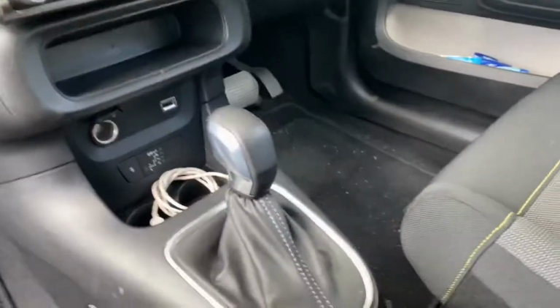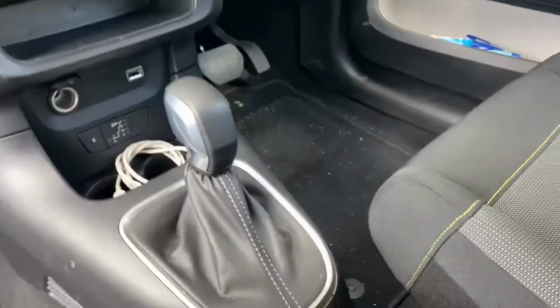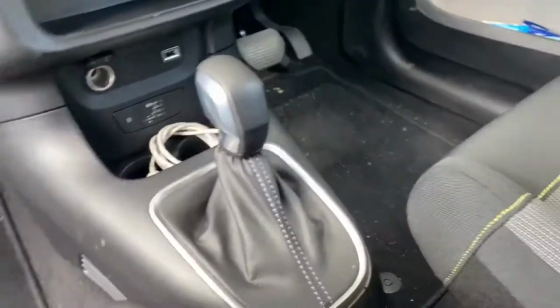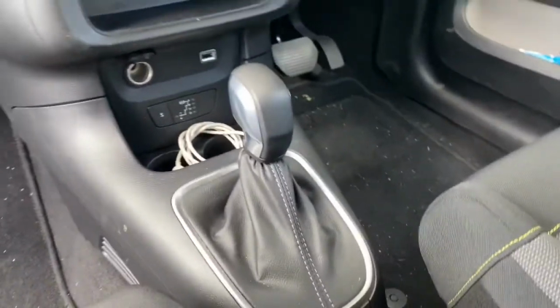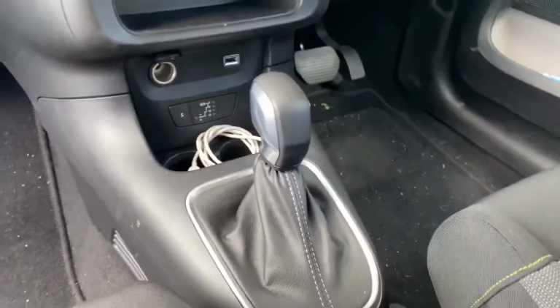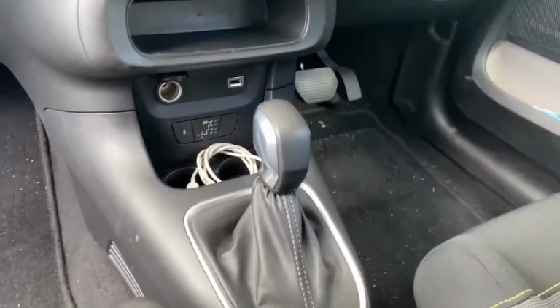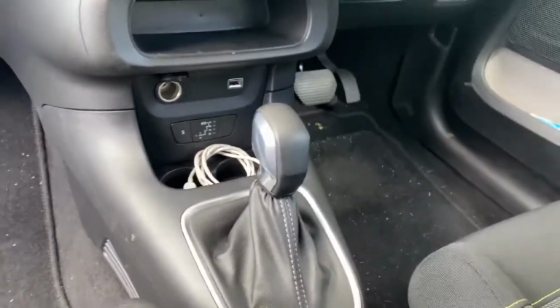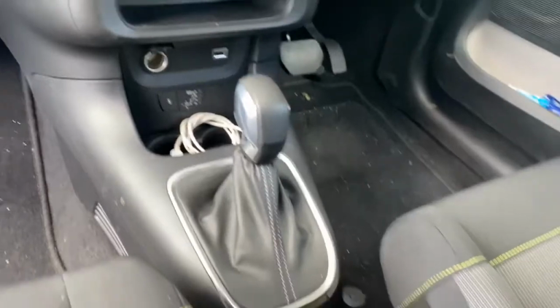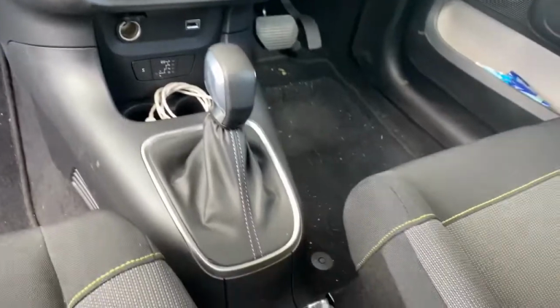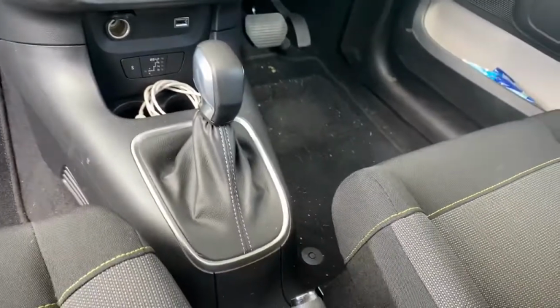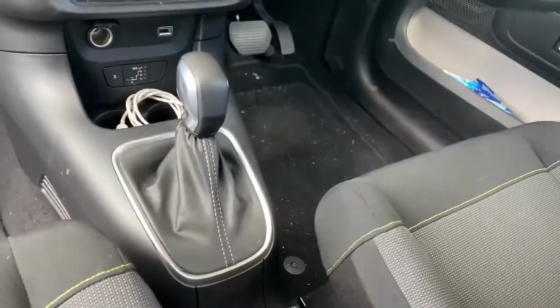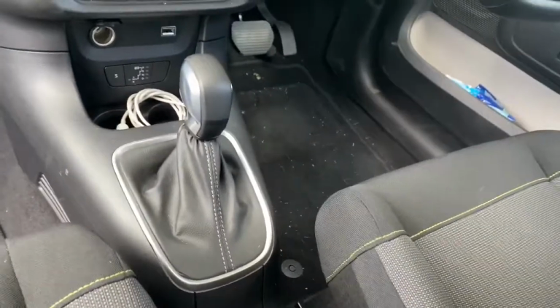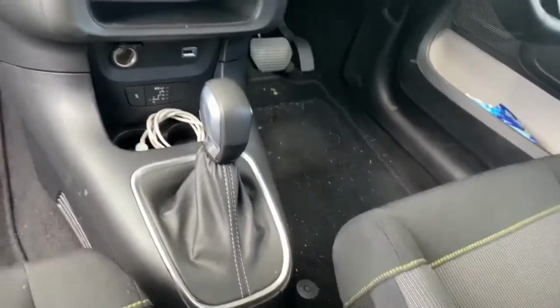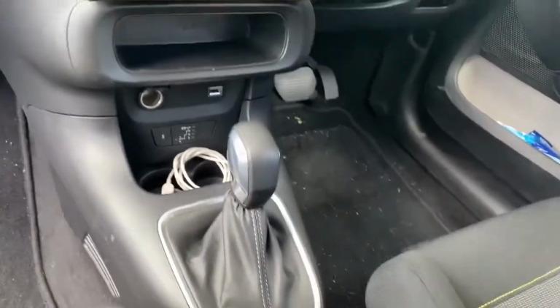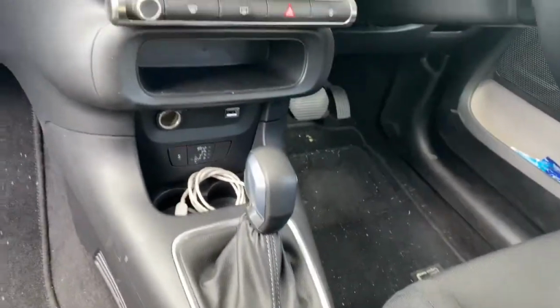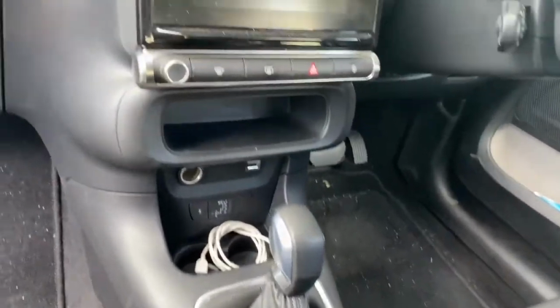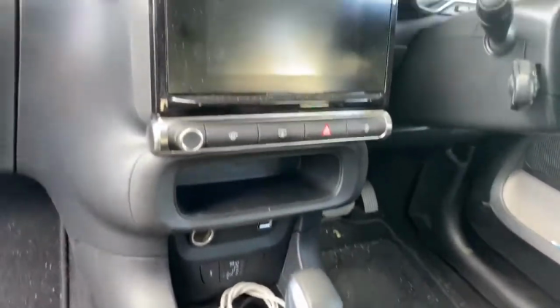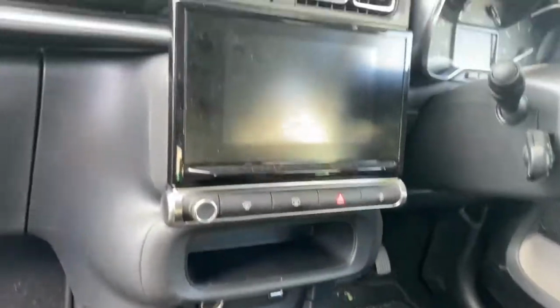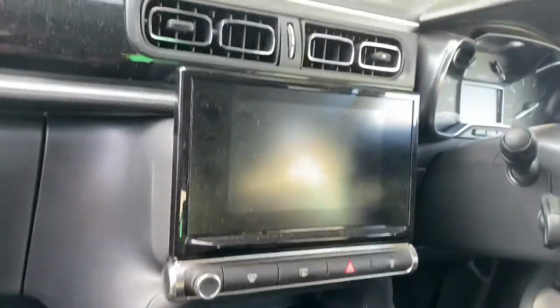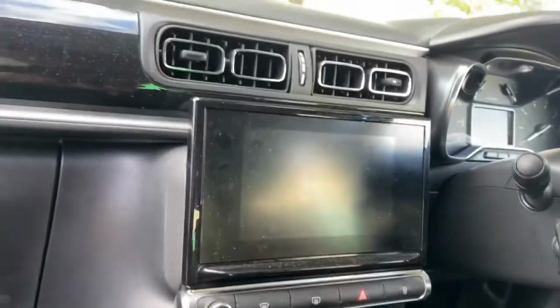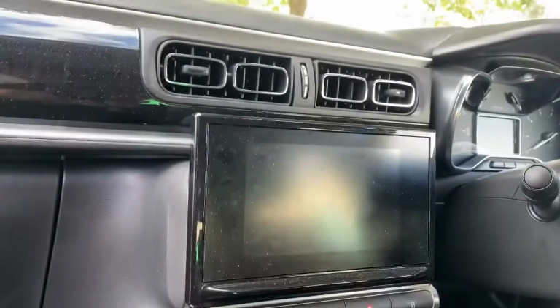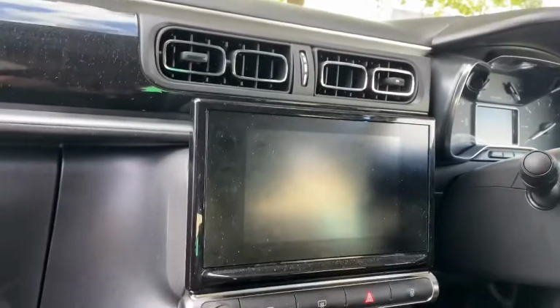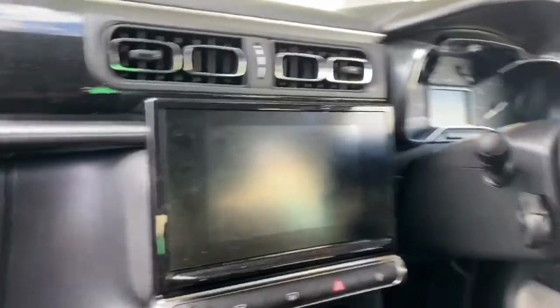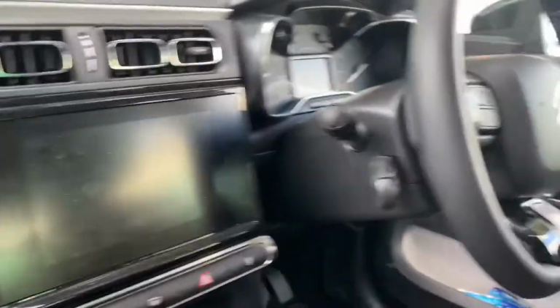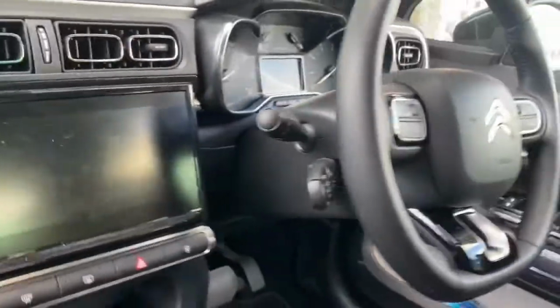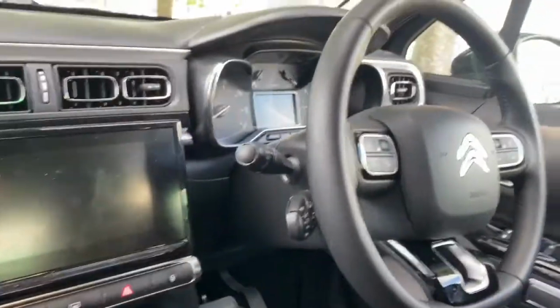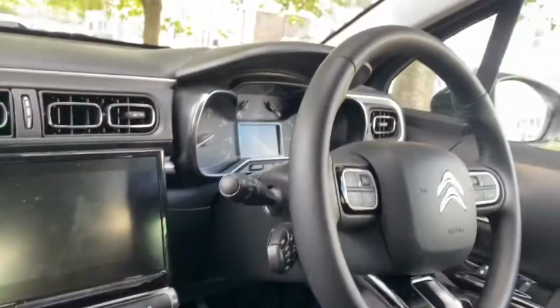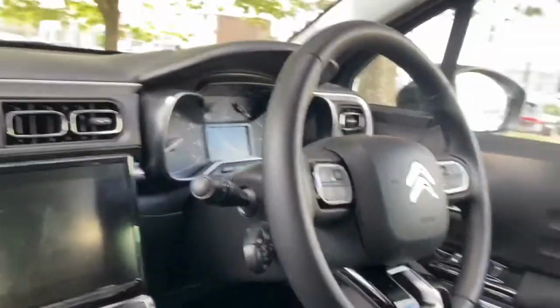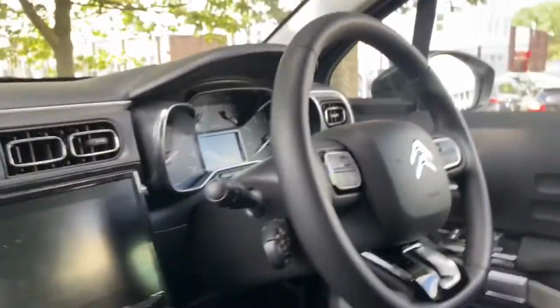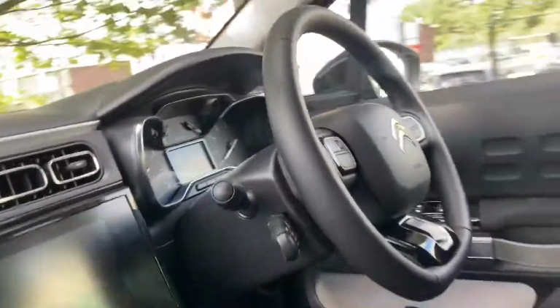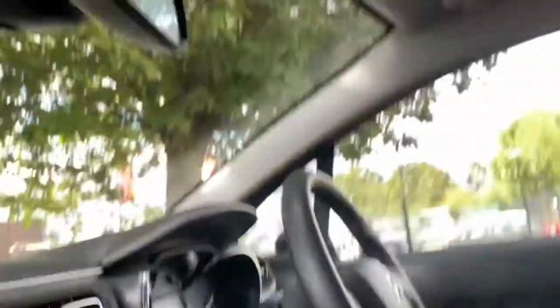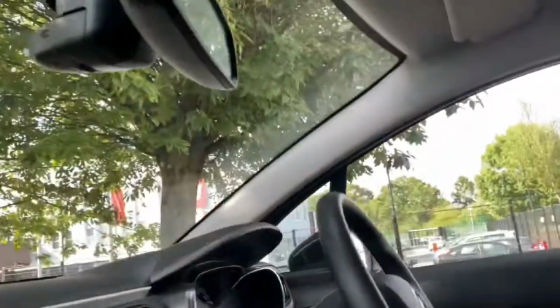As you can see, this one's the auto. If you're thinking of buying one of these cars, I would very strongly recommend the auto. It's a lot better than the manual — the manual gearbox is crap.